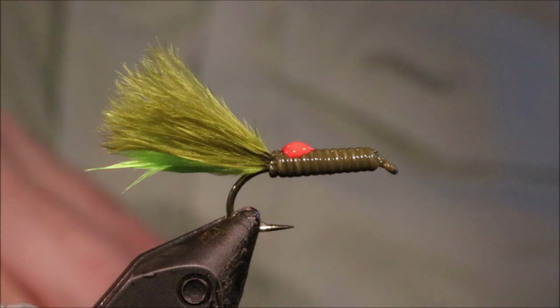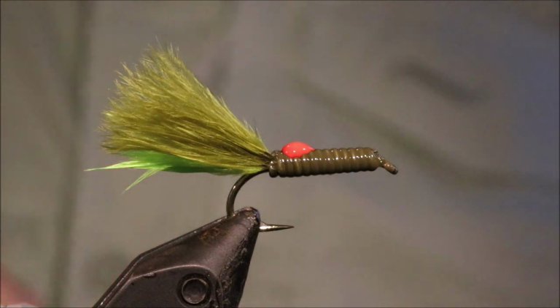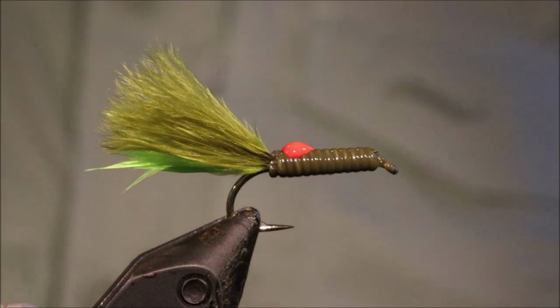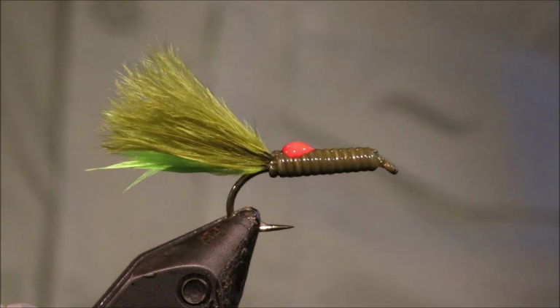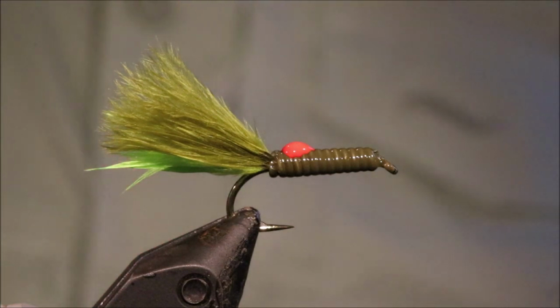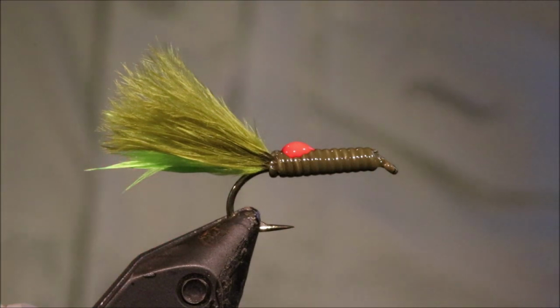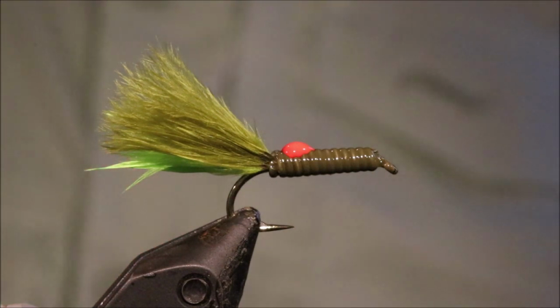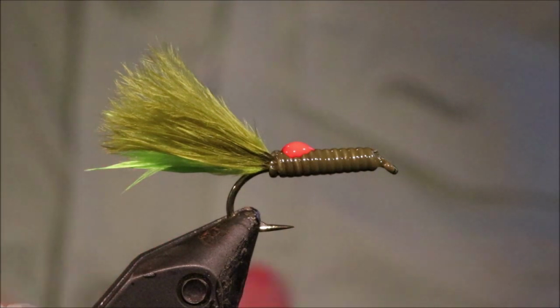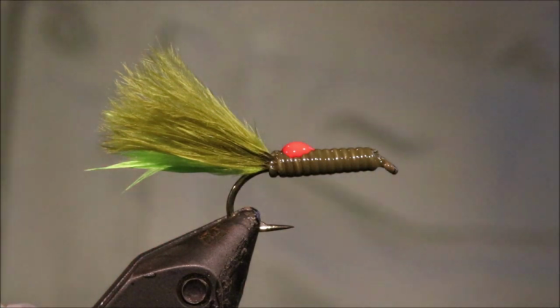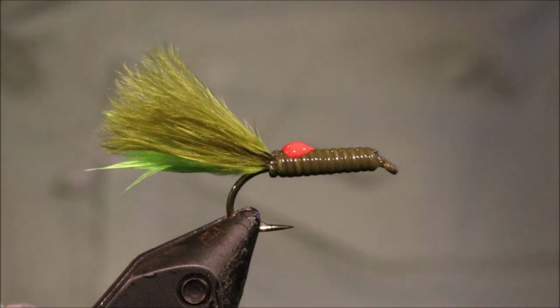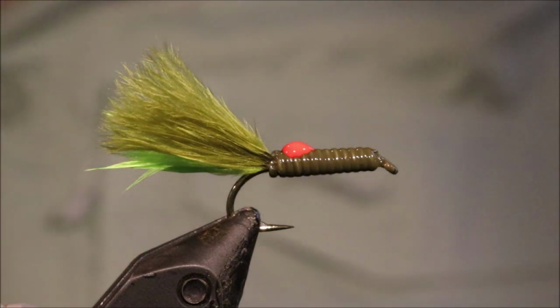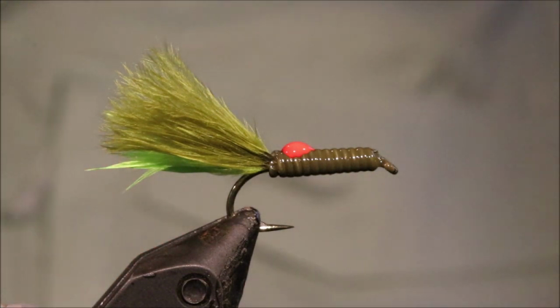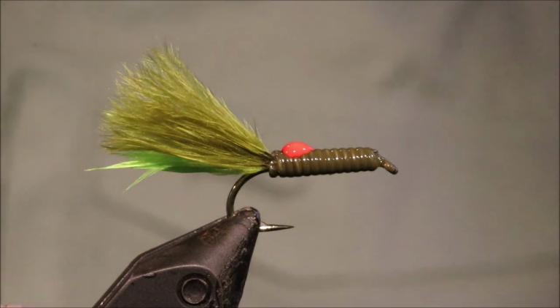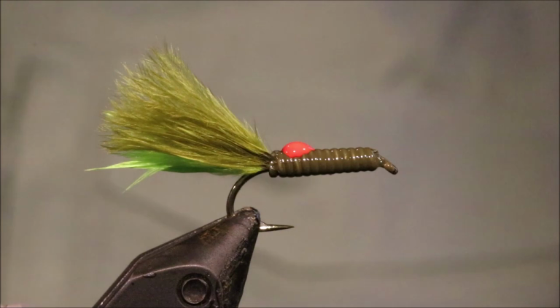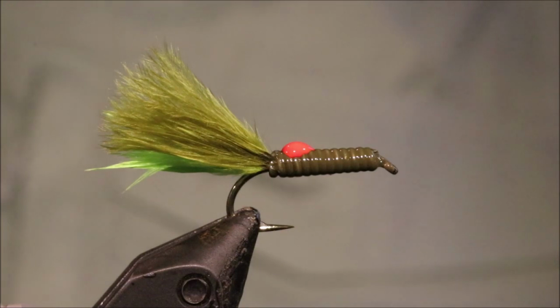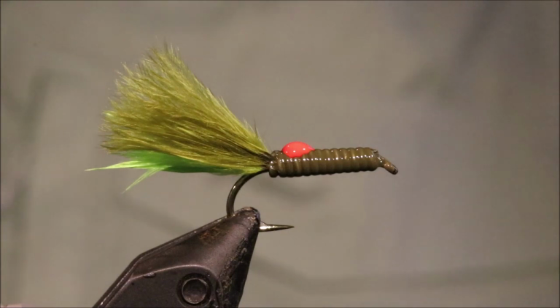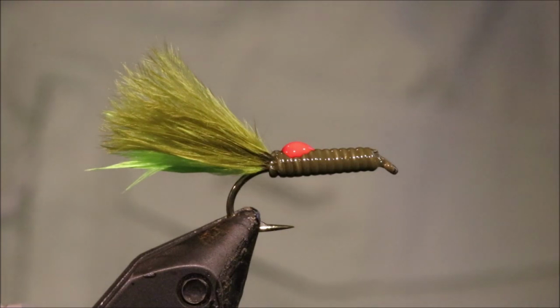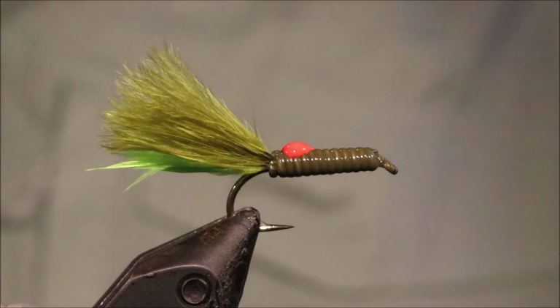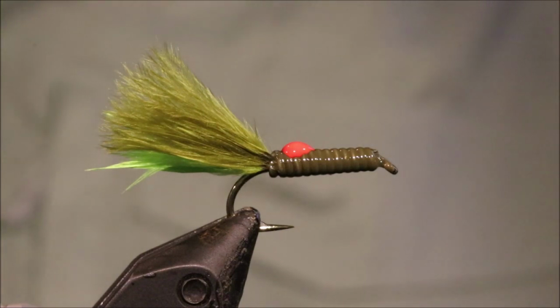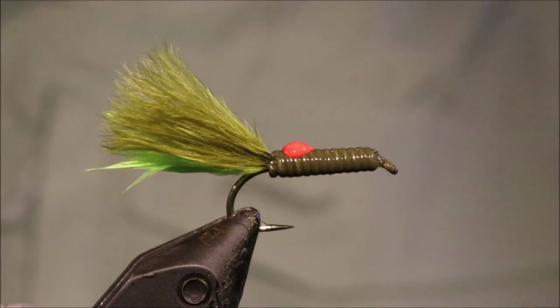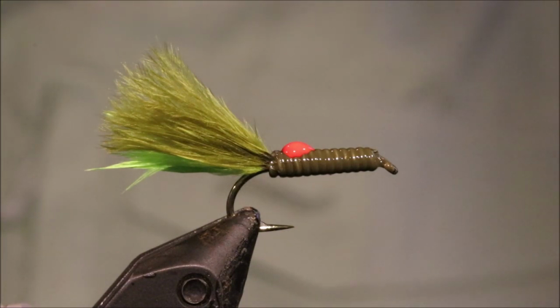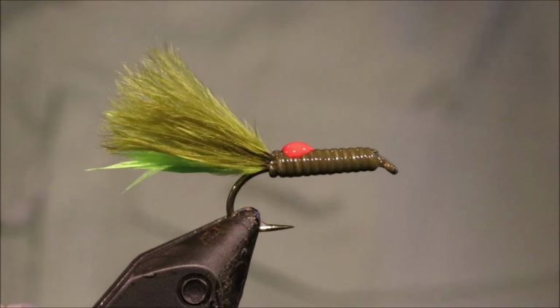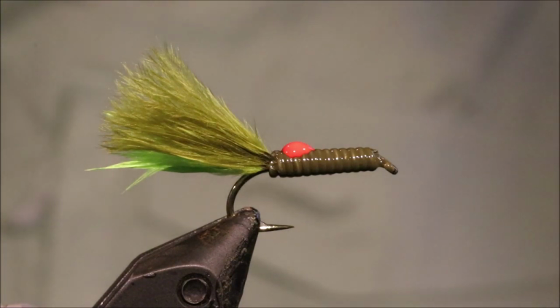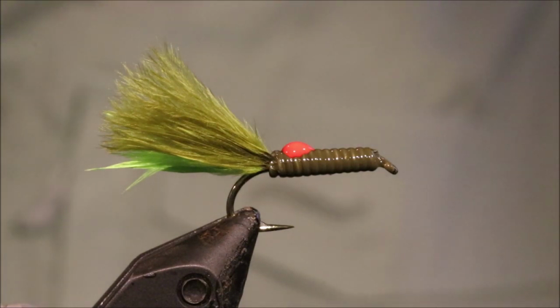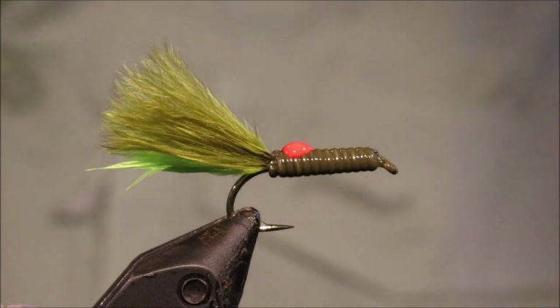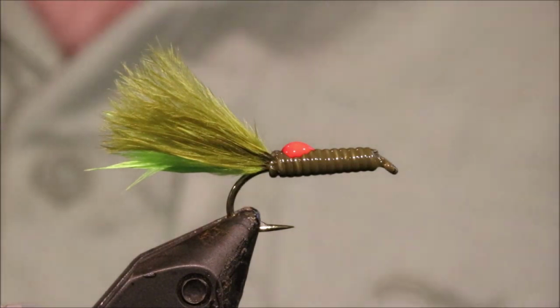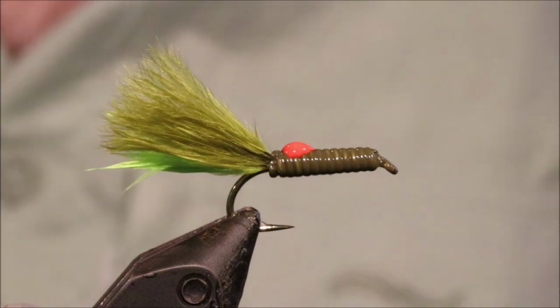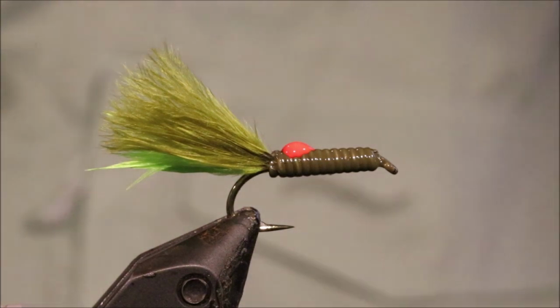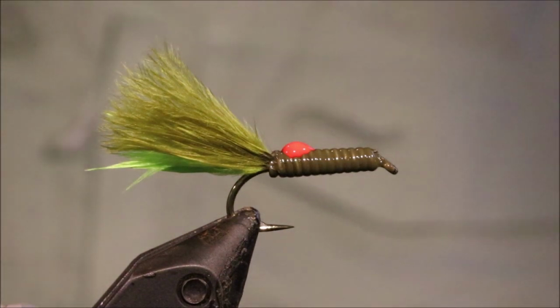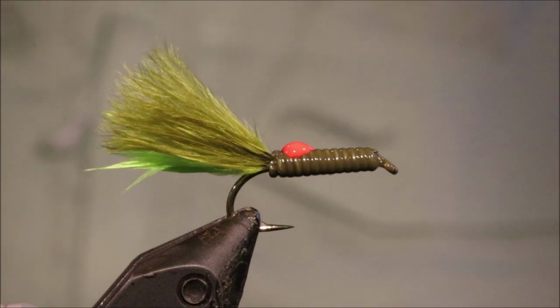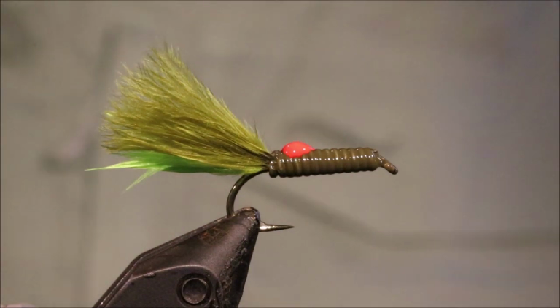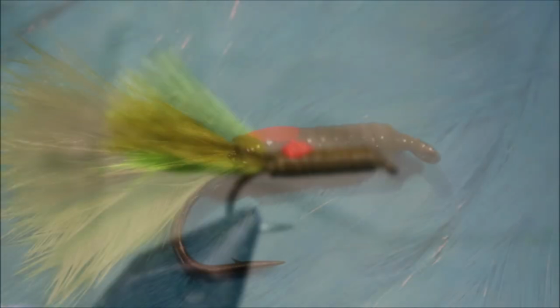Maybe two coats of varnish. So that's the Let's Lead Special — hope that was useful, hope you enjoyed it. If you did, please remember to give me a thumbs up below and subscribe to the channel. Tight lines guys, bye.